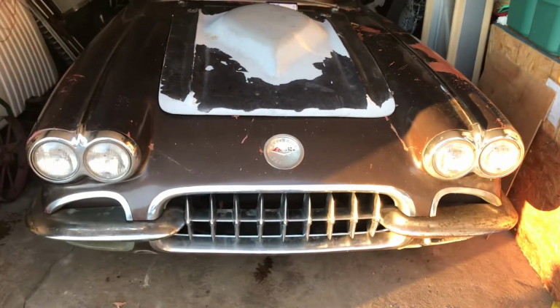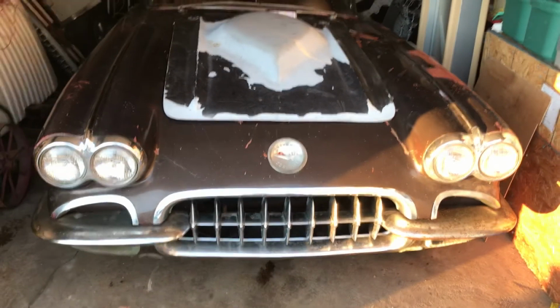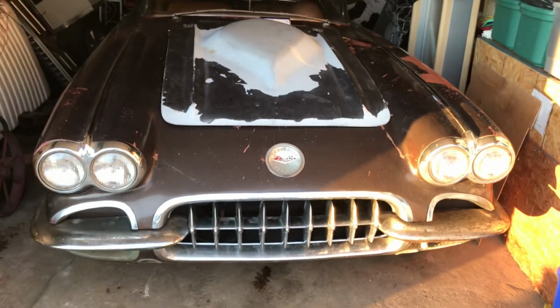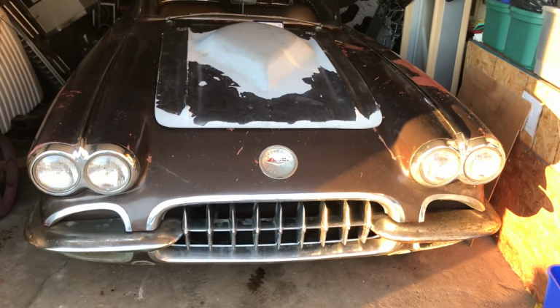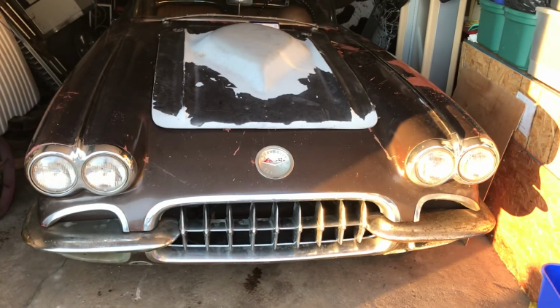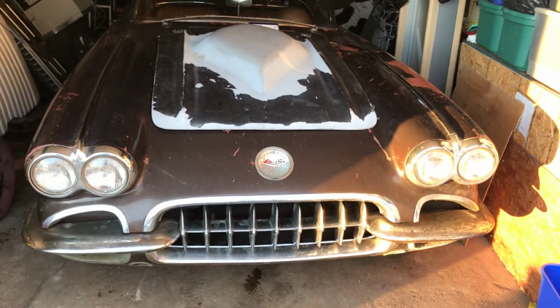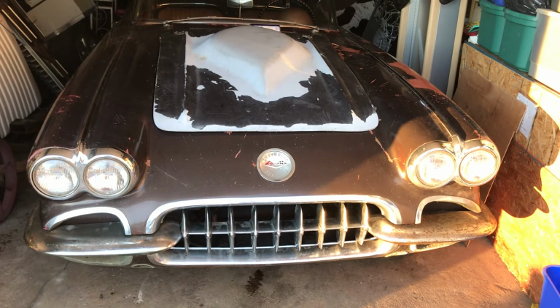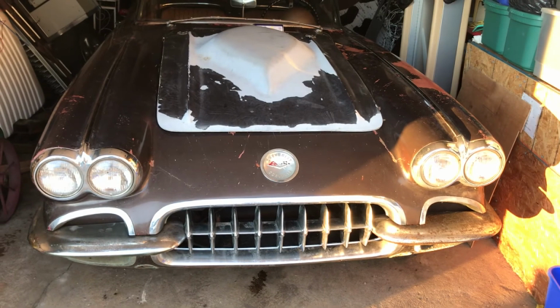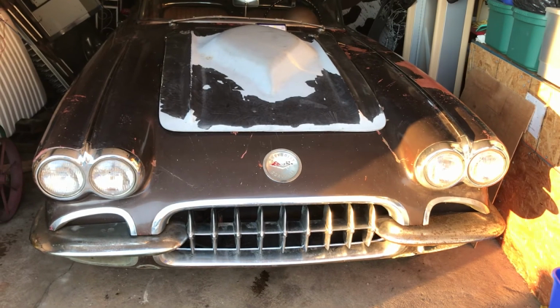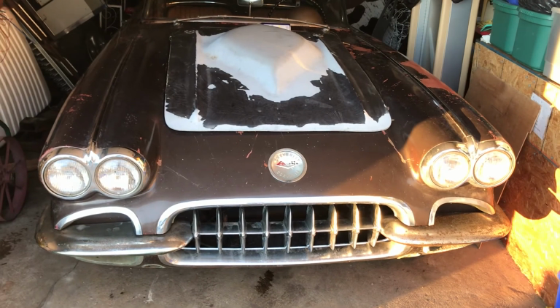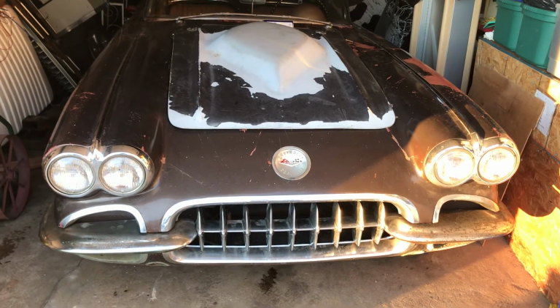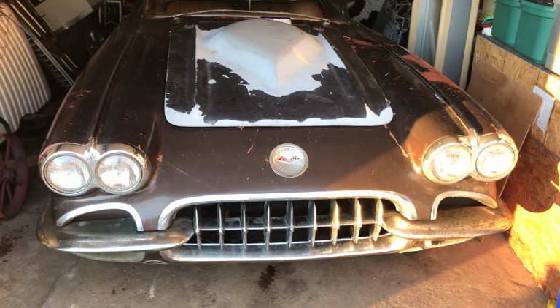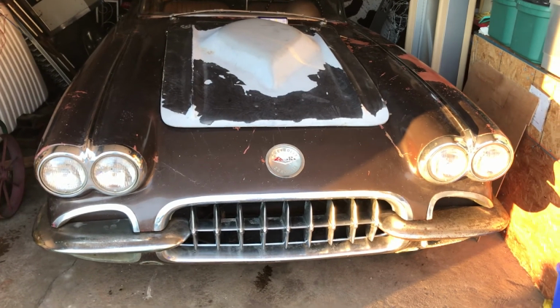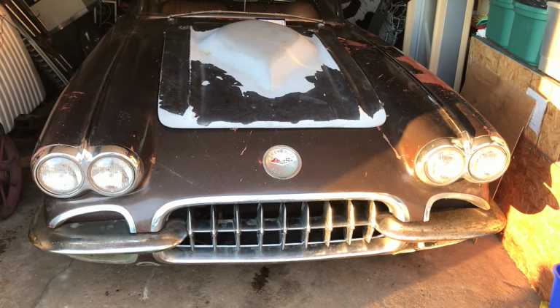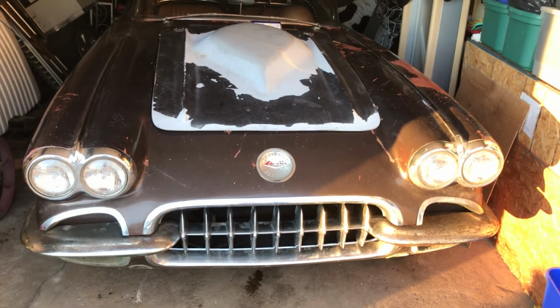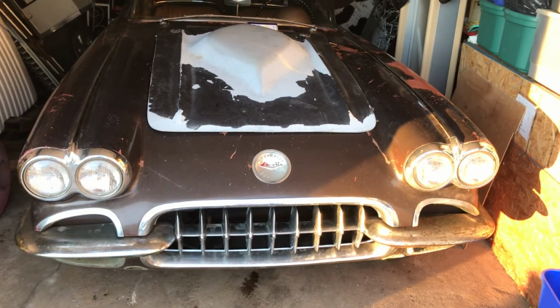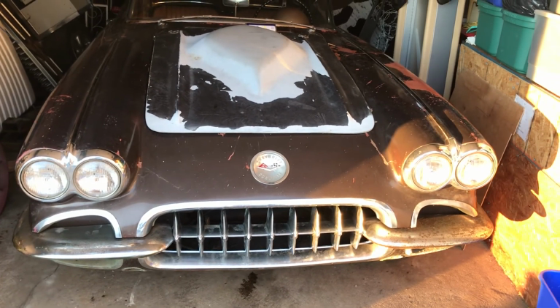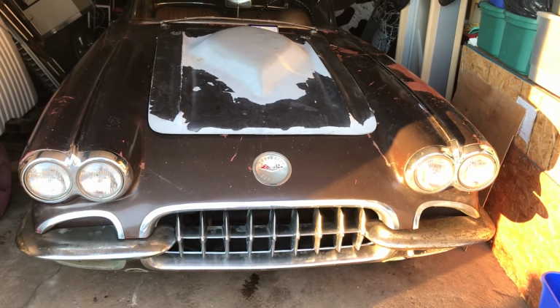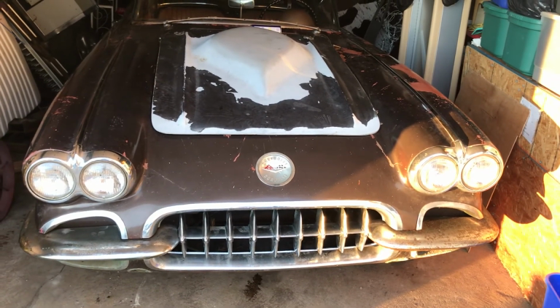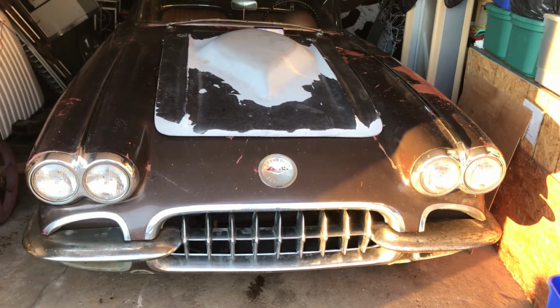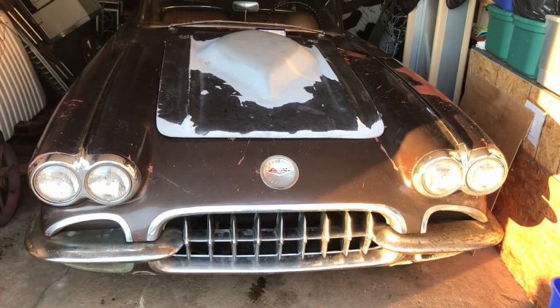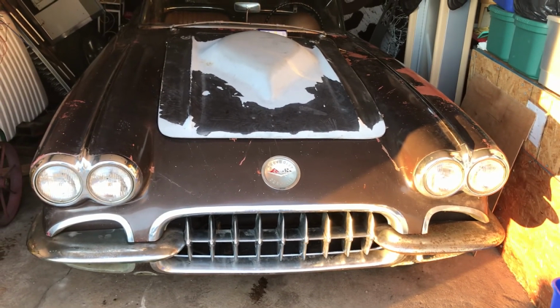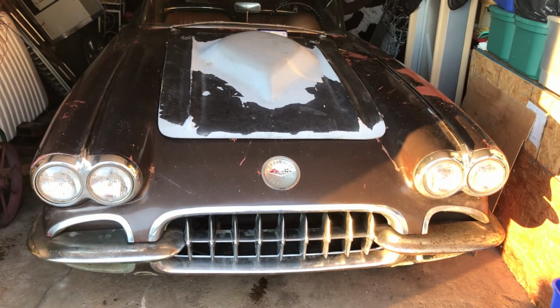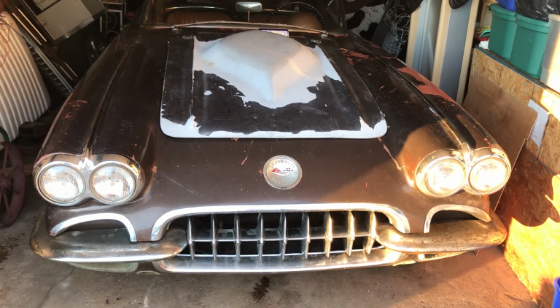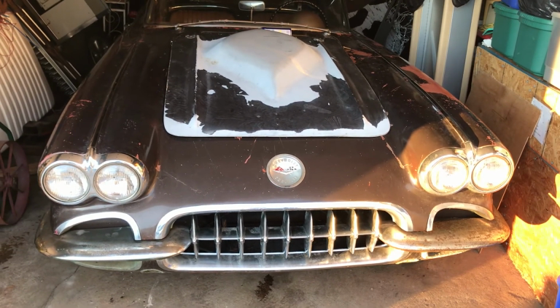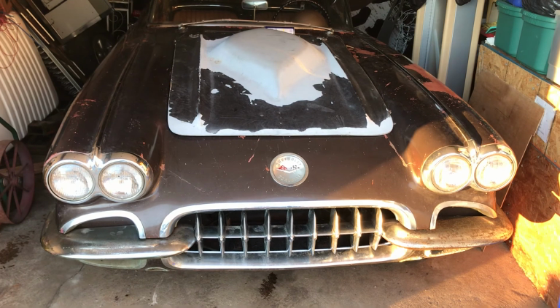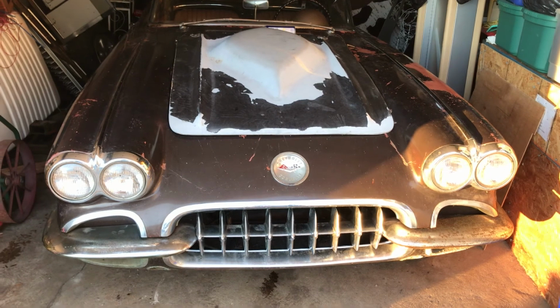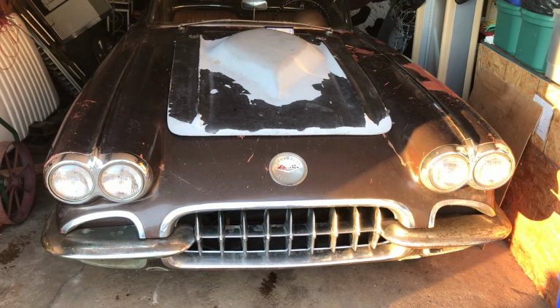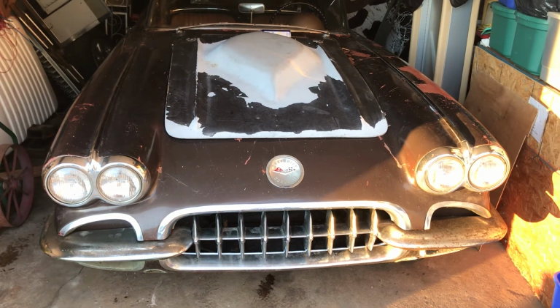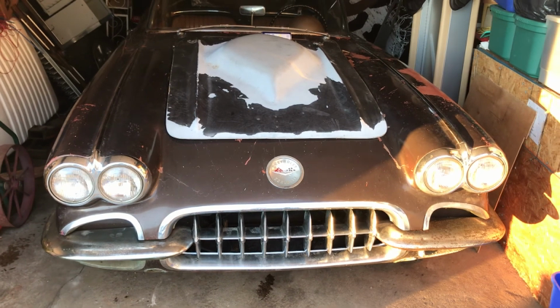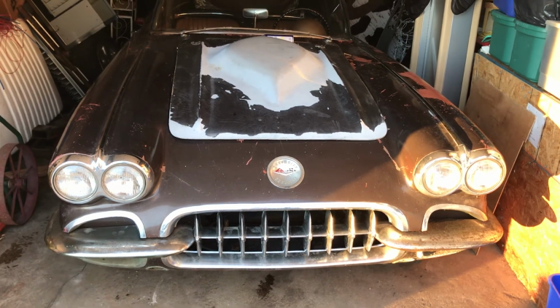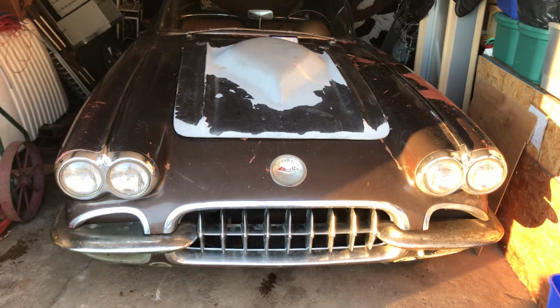Thank you for watching the Hillbilly Hoarder. If you enjoyed this video, please like, share, and subscribe. Thank you again and hope you have a nice day.